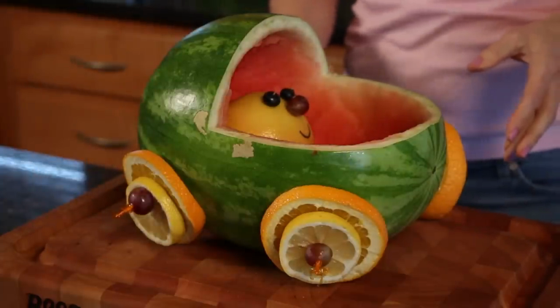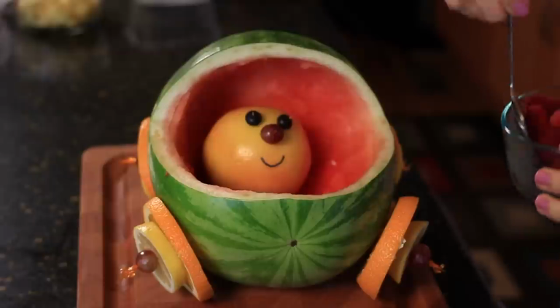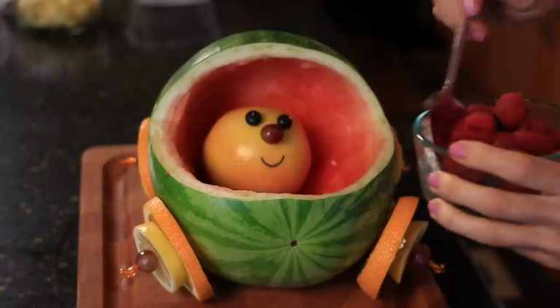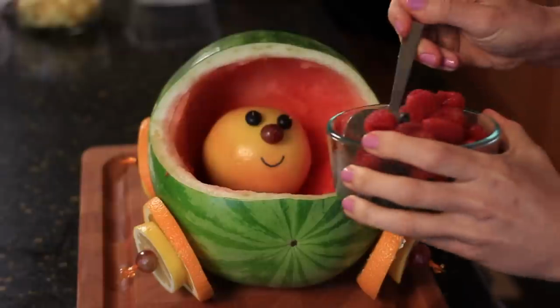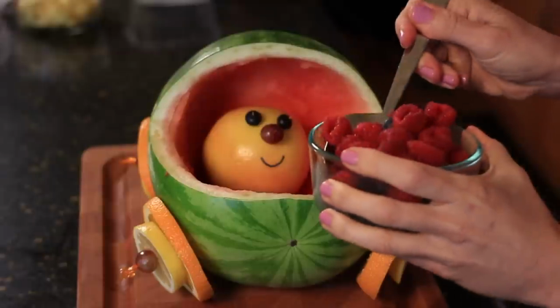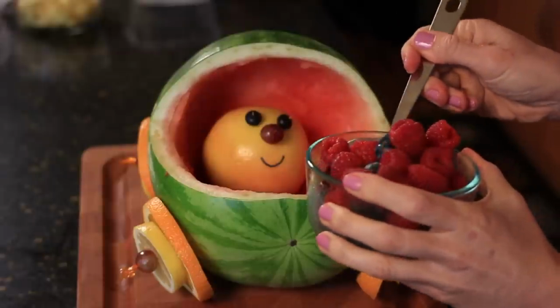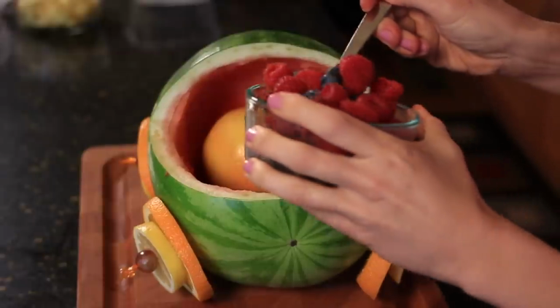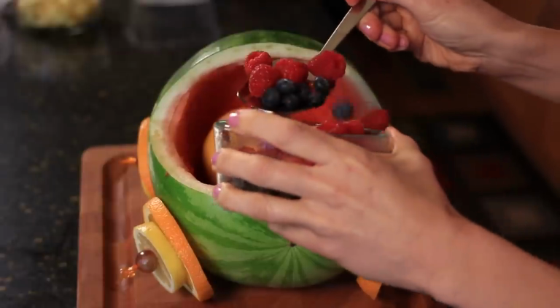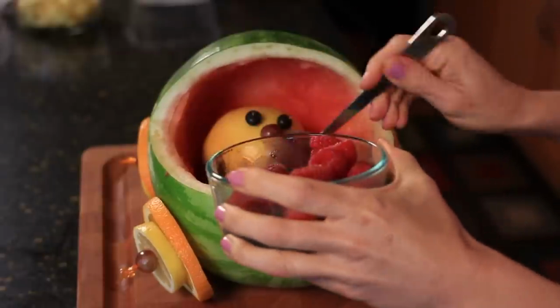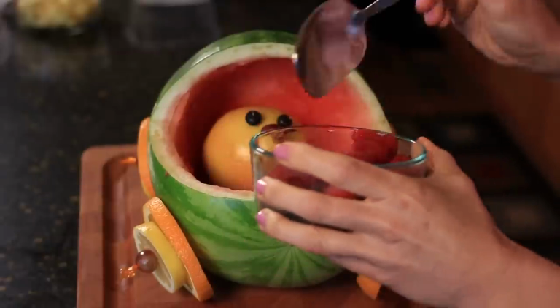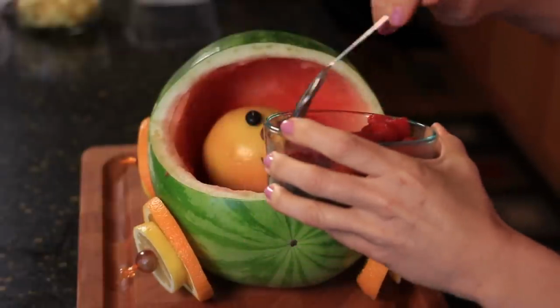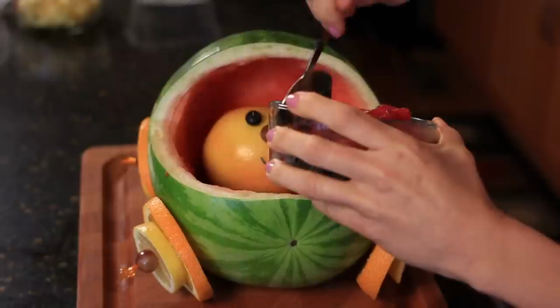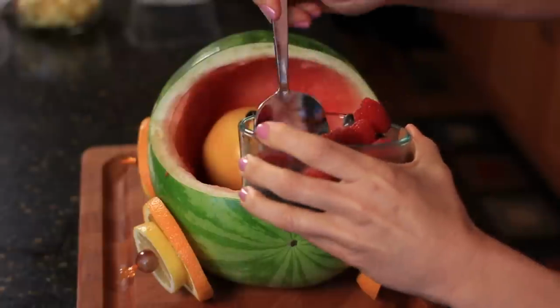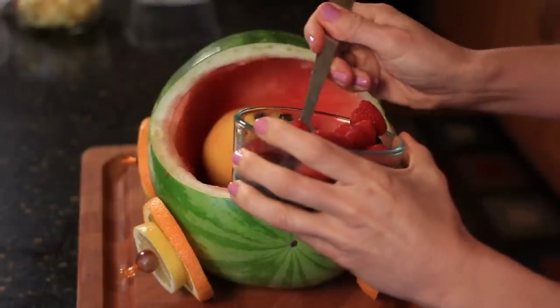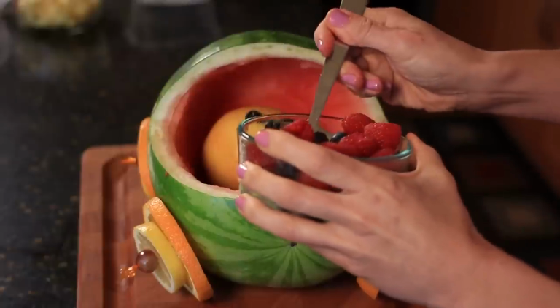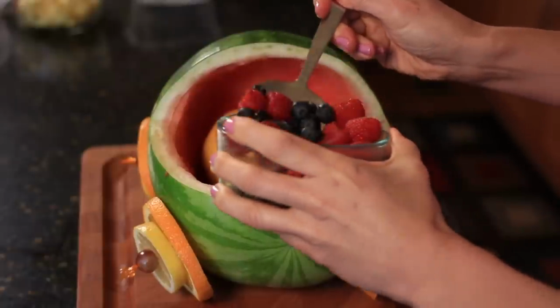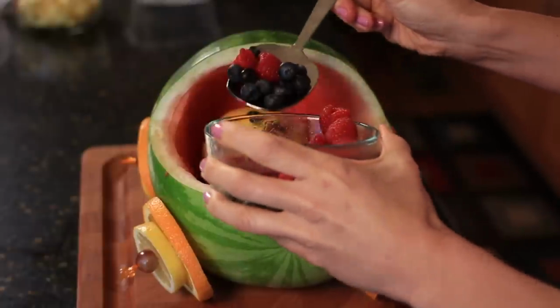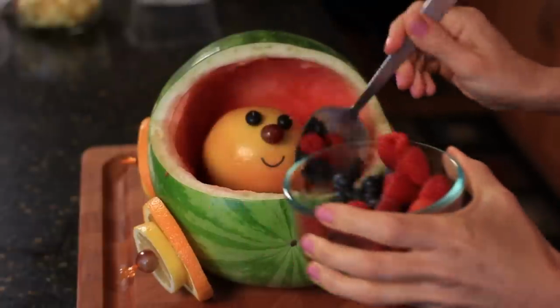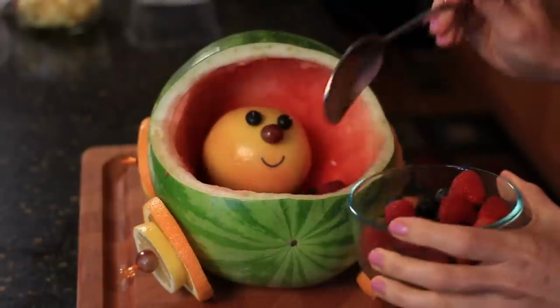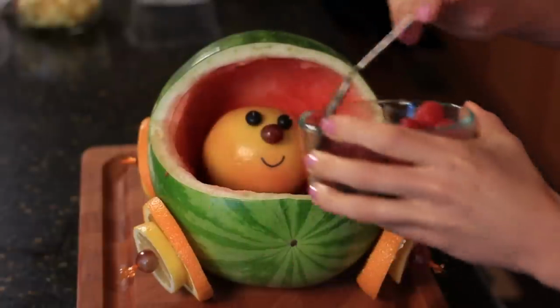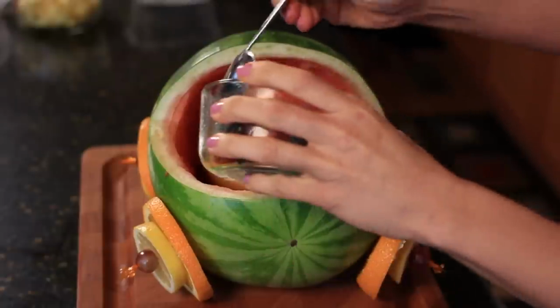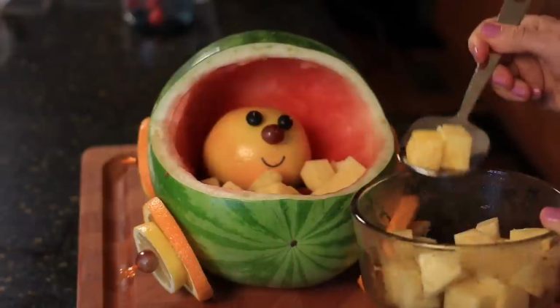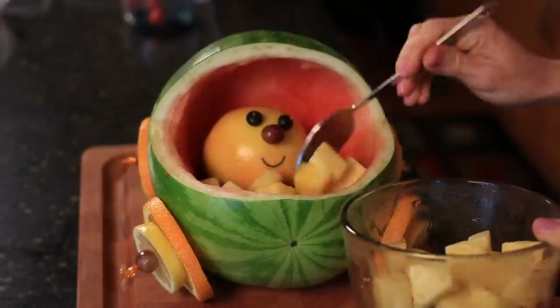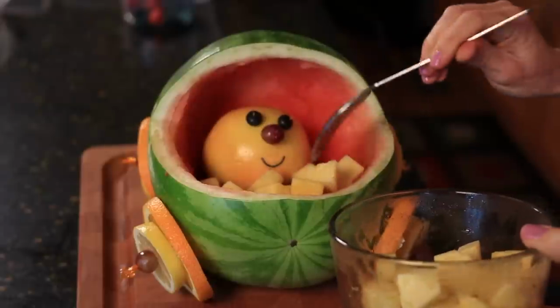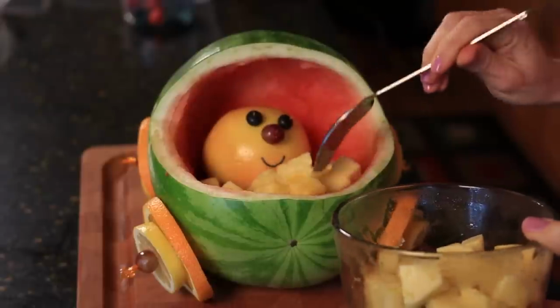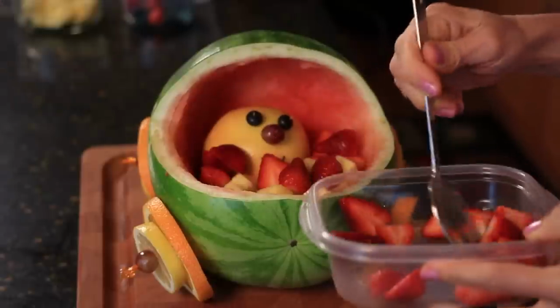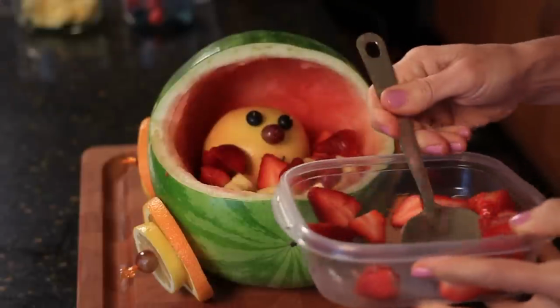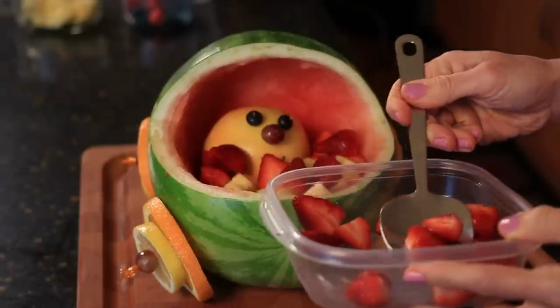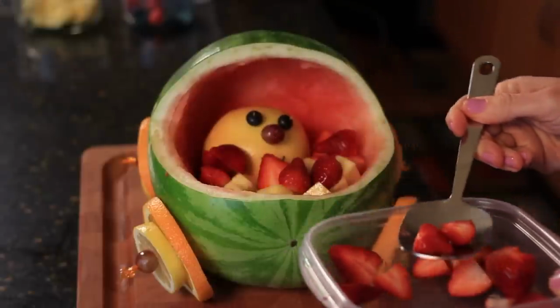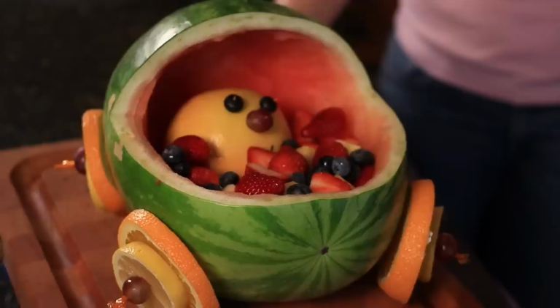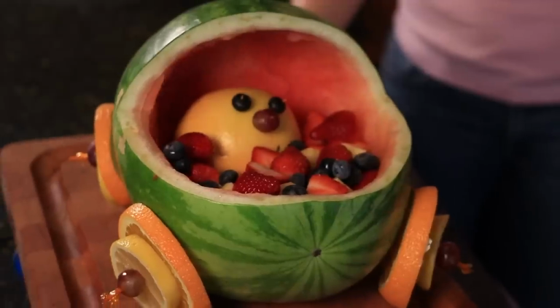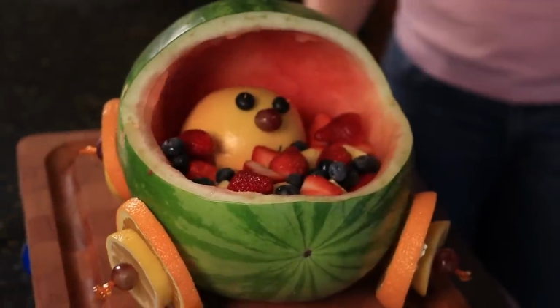Once you put that into the basket, then you'll fill the remainder of the basket with mixed fruit. I used blueberries, raspberries, chunk pineapple, and strawberries. And there you have it, a baby carriage.